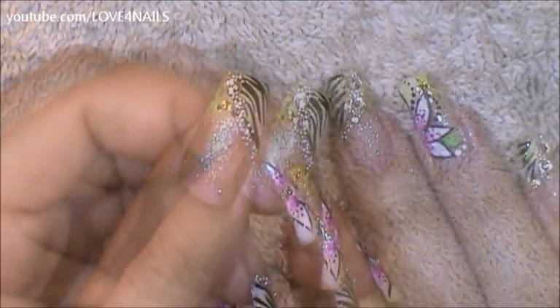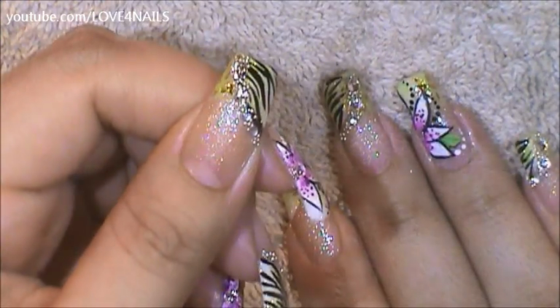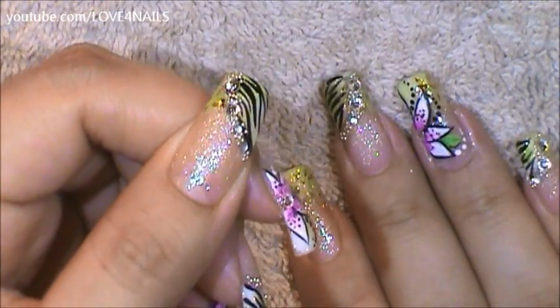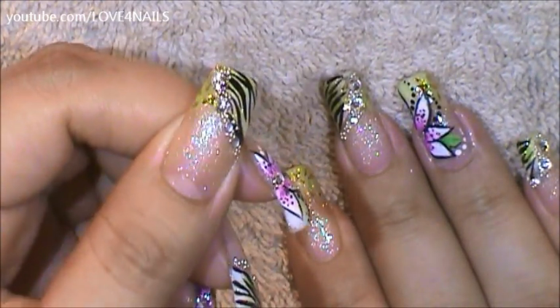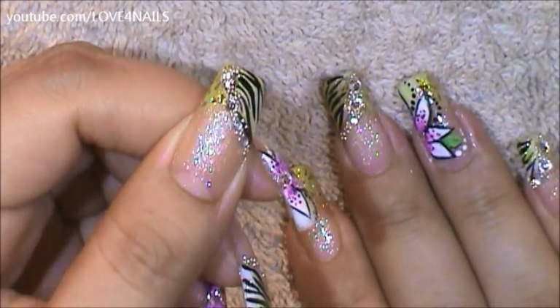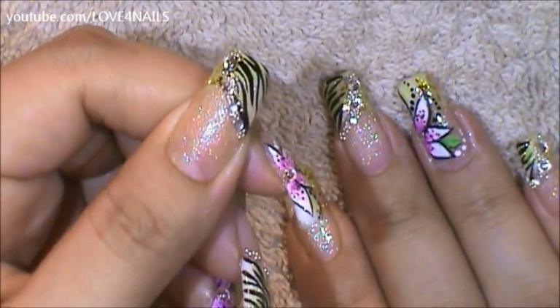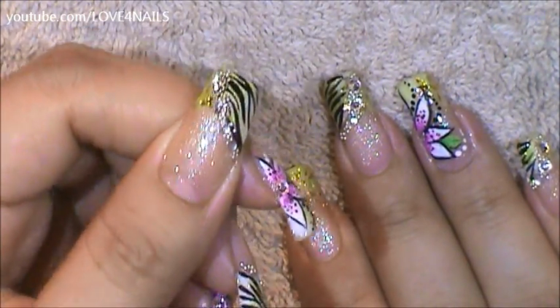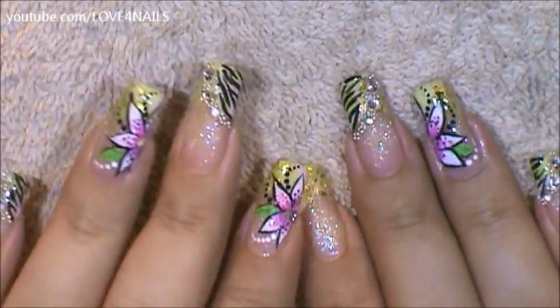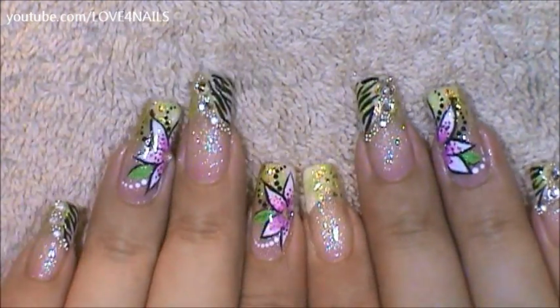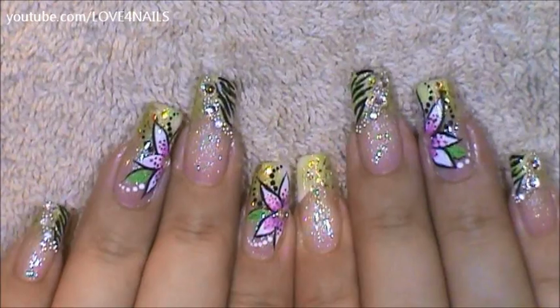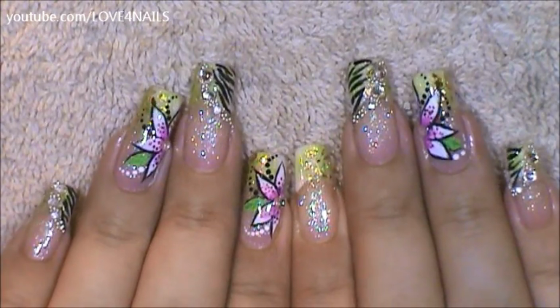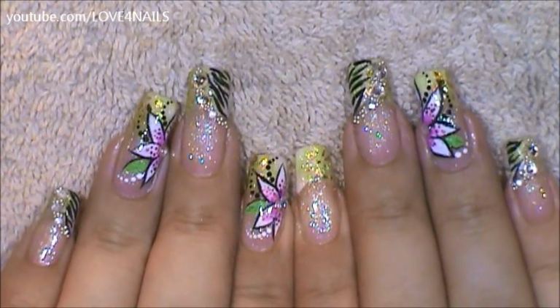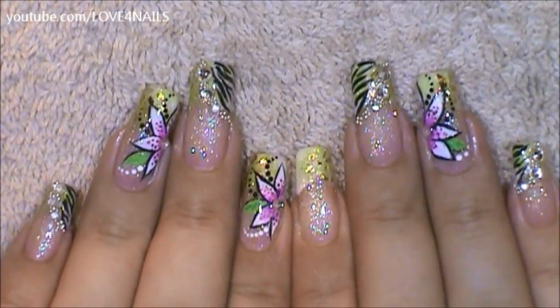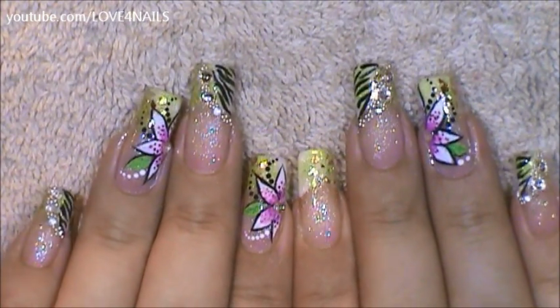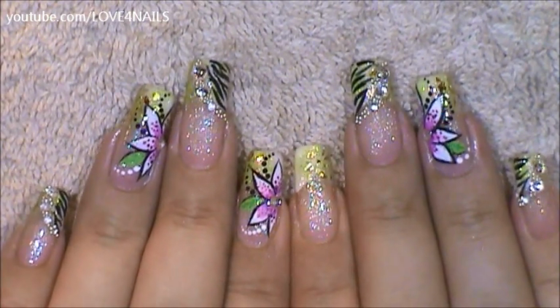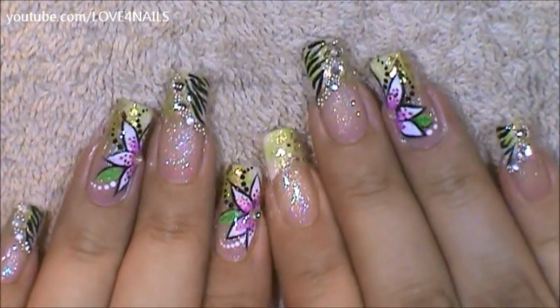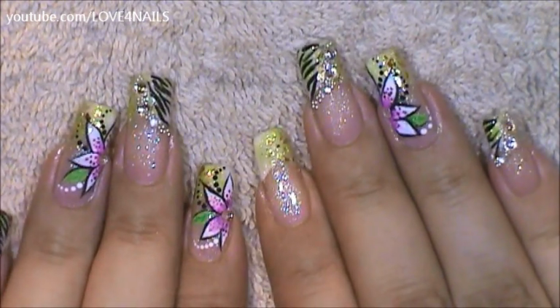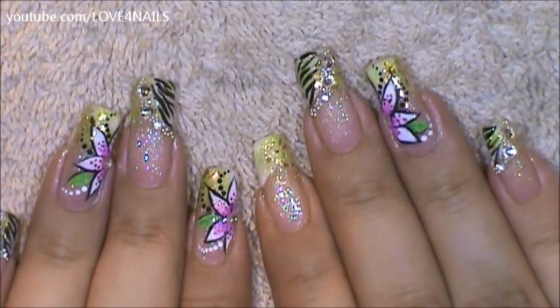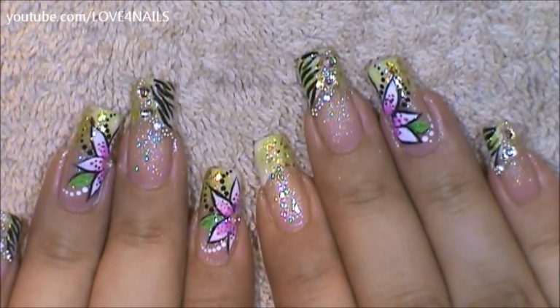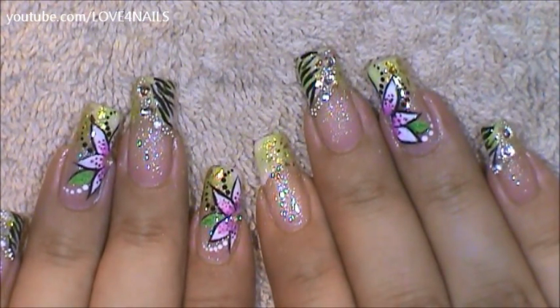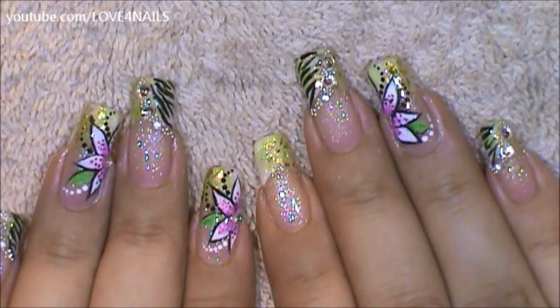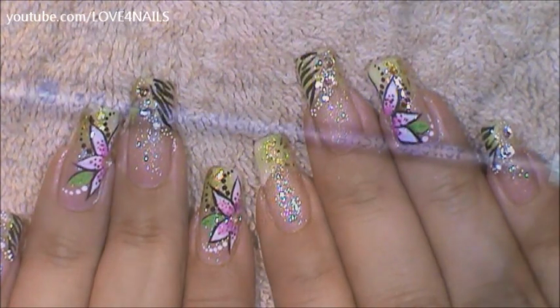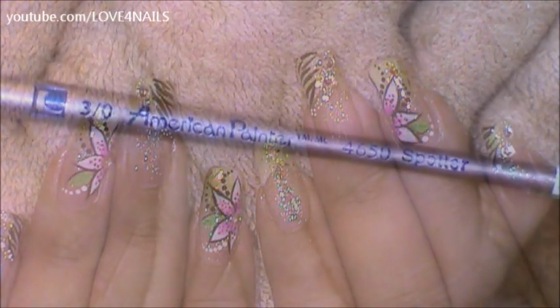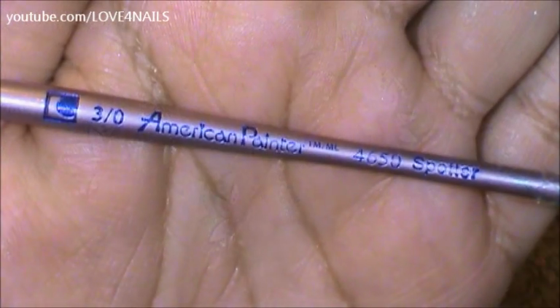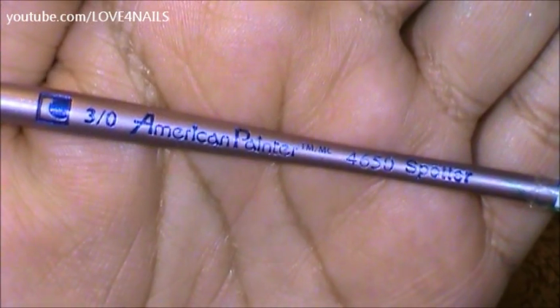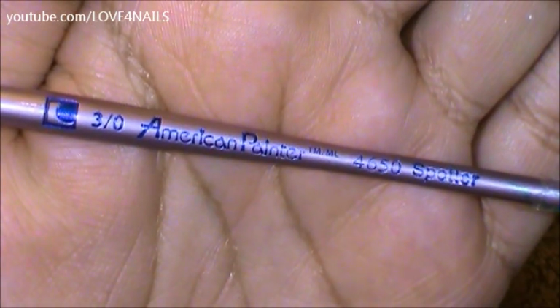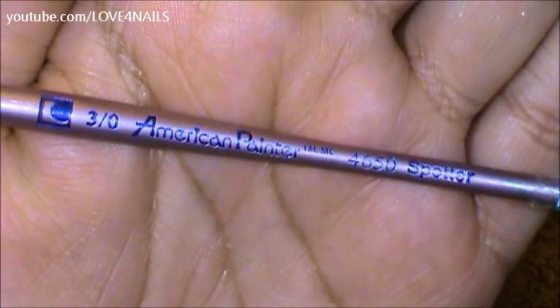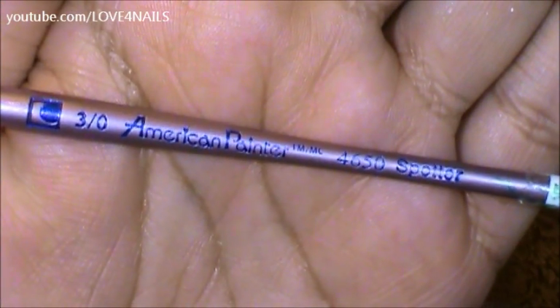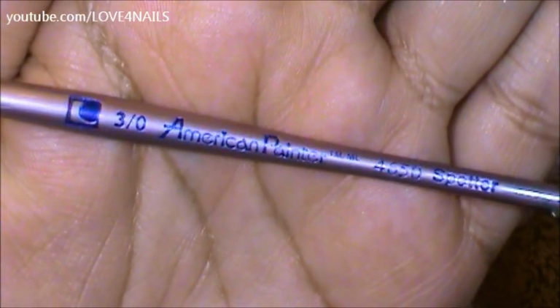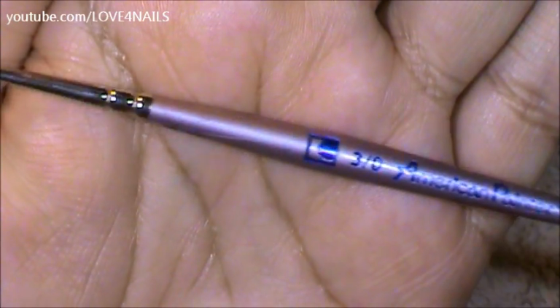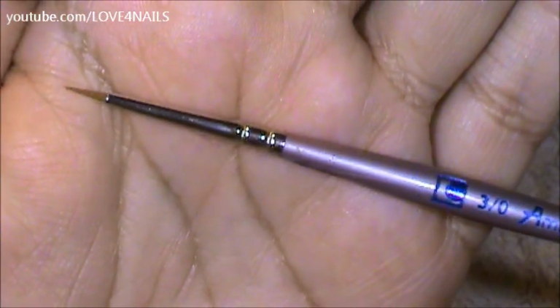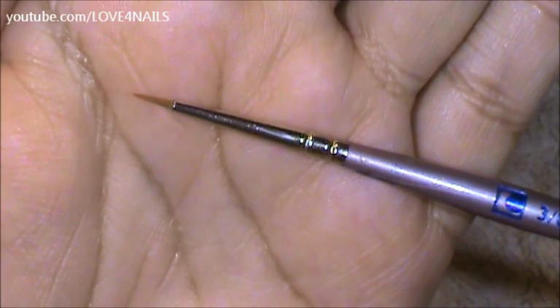All you have left to do is to apply your top coat sealing your design. Now we're going to move over to the flower part of this nail art design — I'm going to be working on my dominant hand. This is the brush brand I'm going to be using to paint my flower, and this is what the tip looks like.